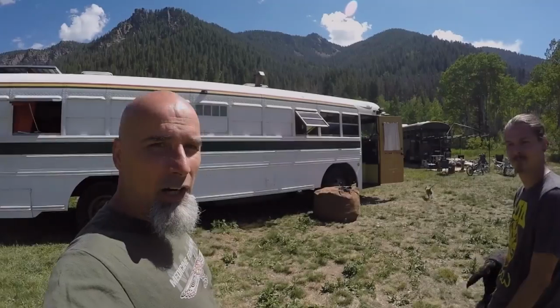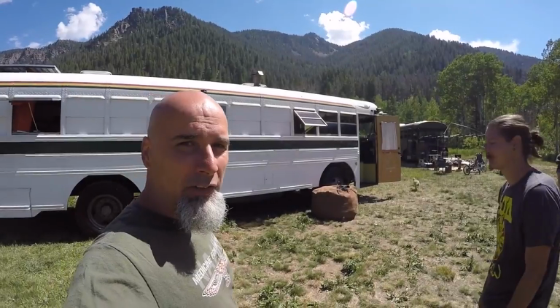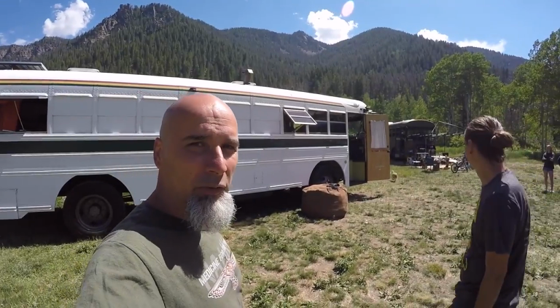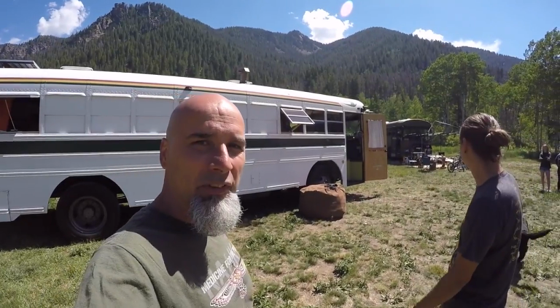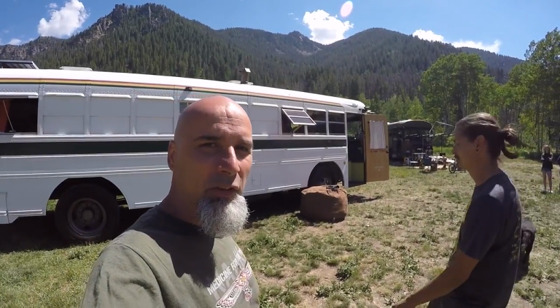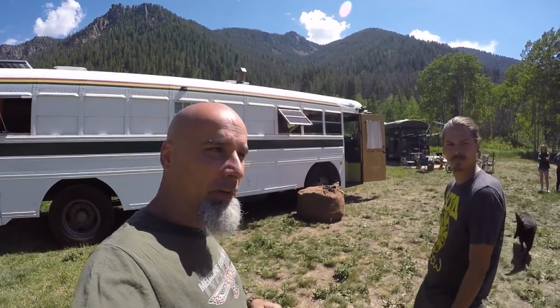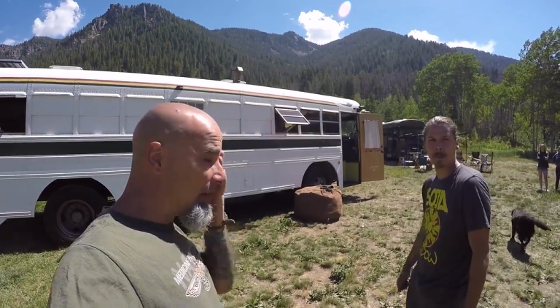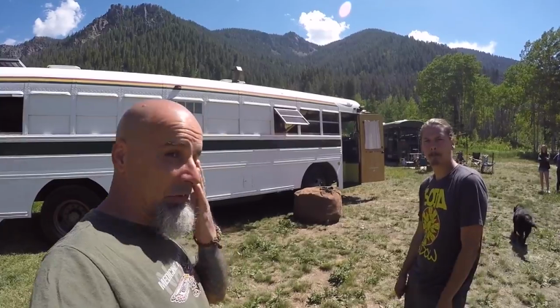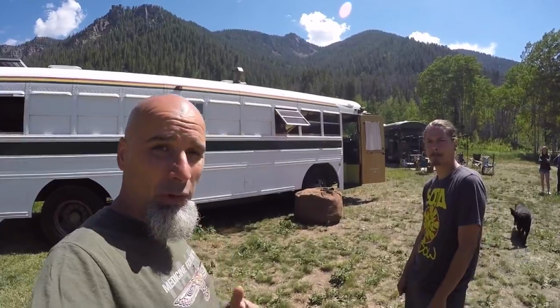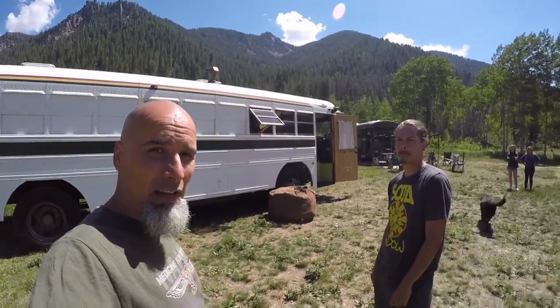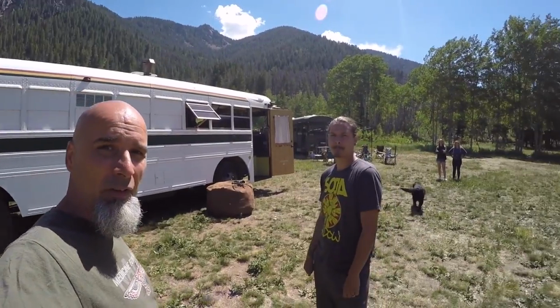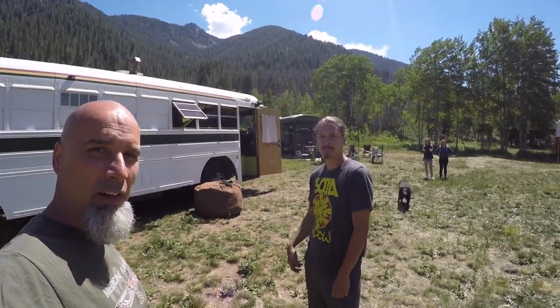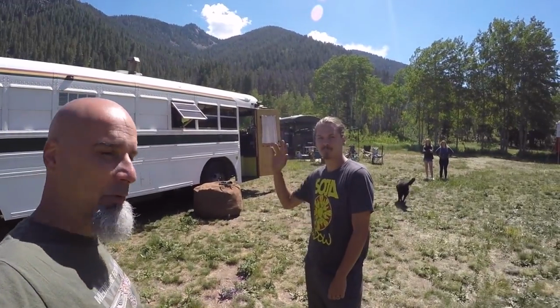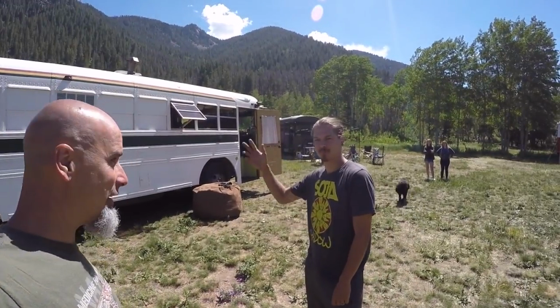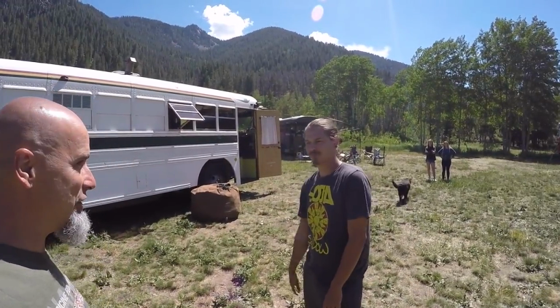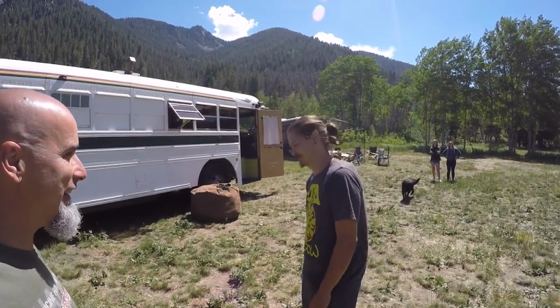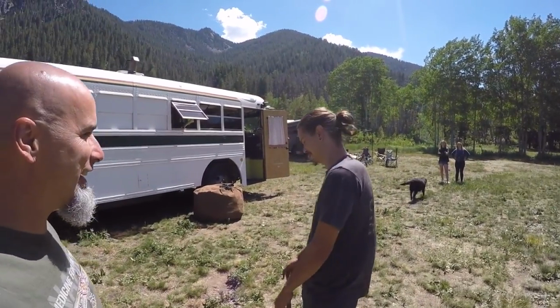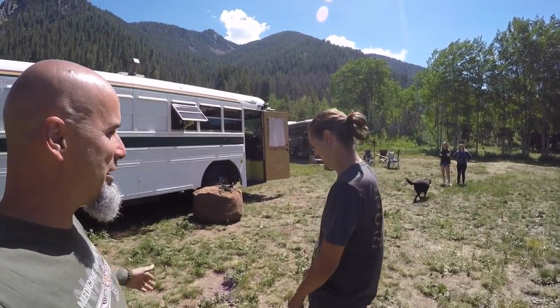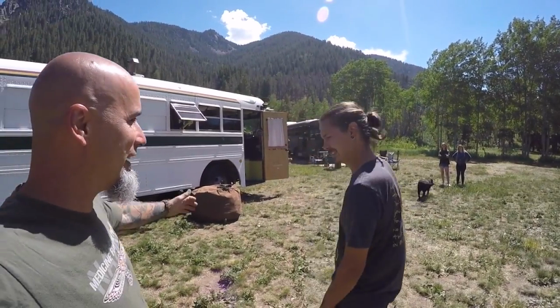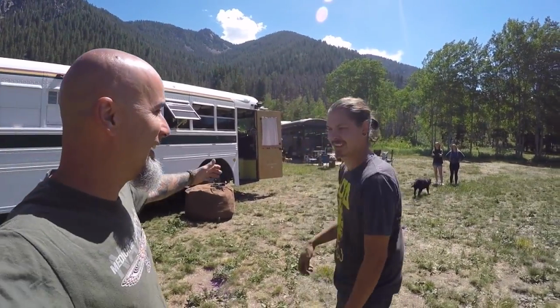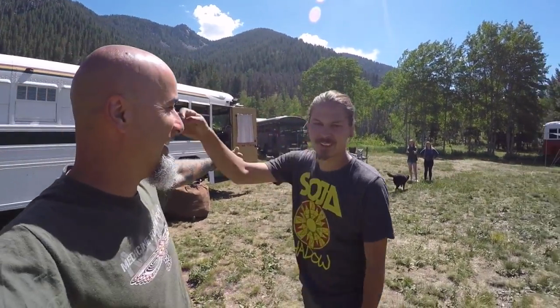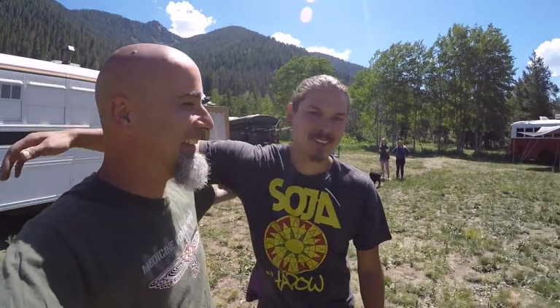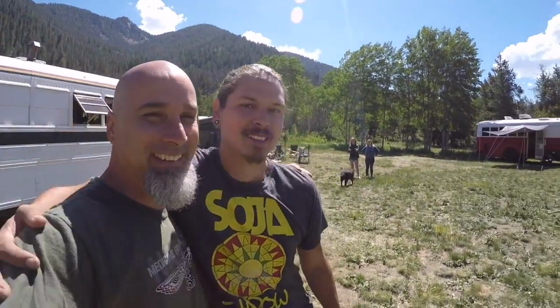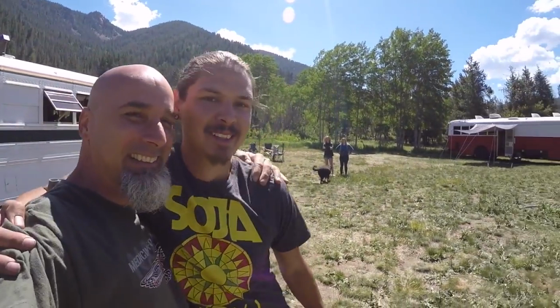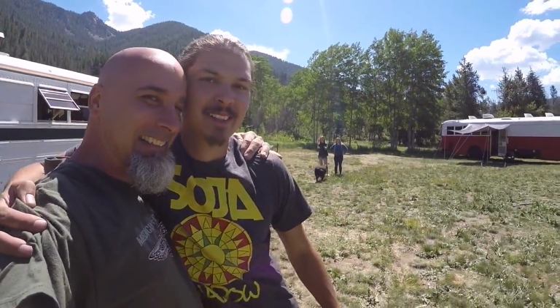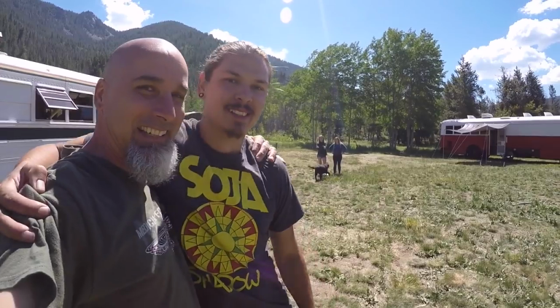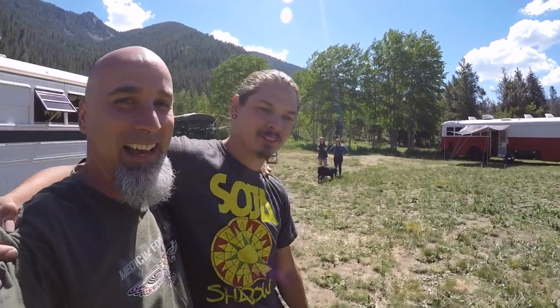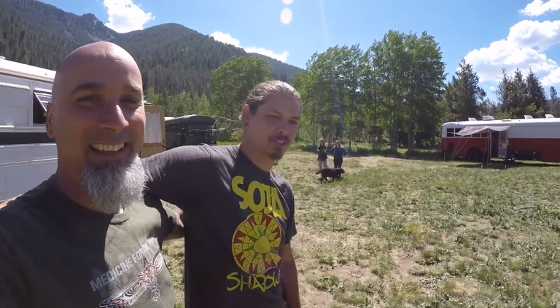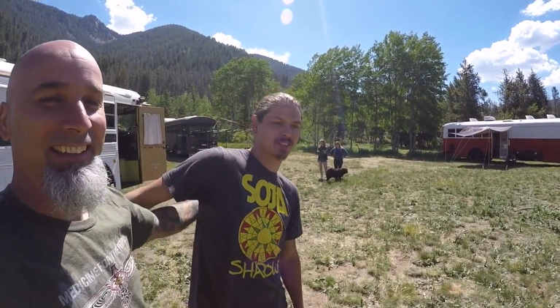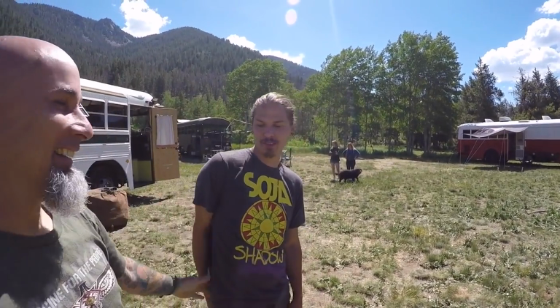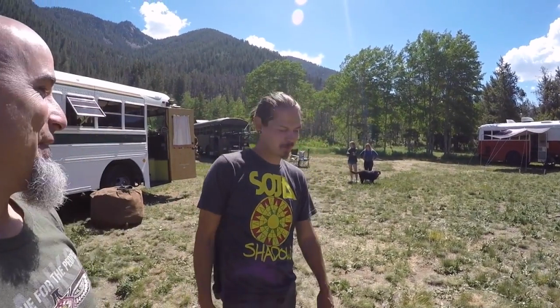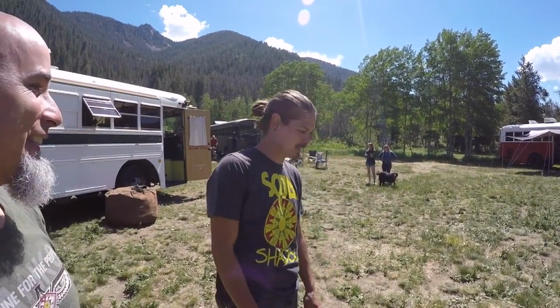All right, so this was the tour of the School of Life right here with JT. Give me a hug, buddy. This guy's a good guy. You too, man.